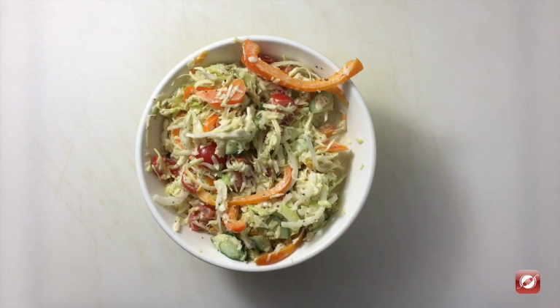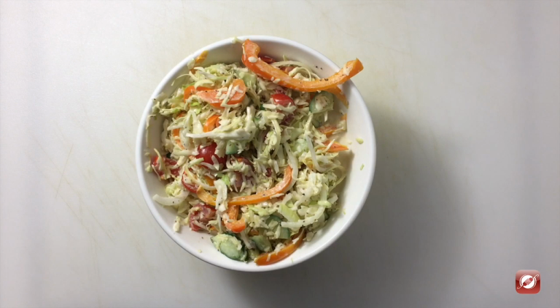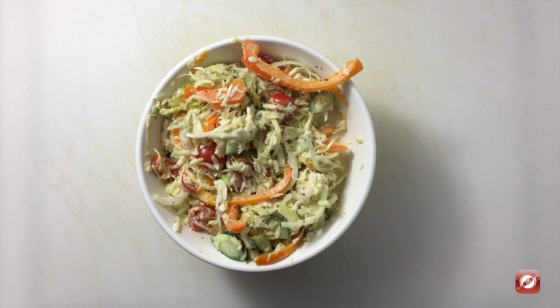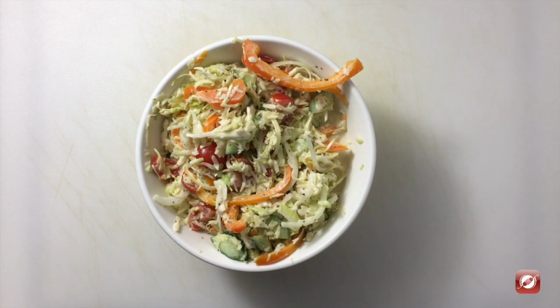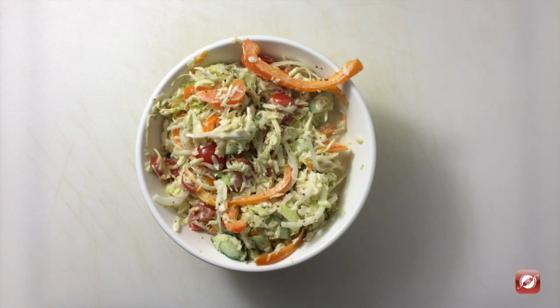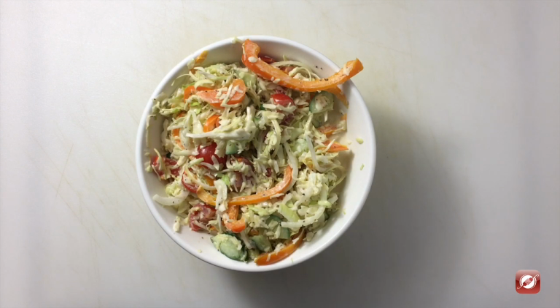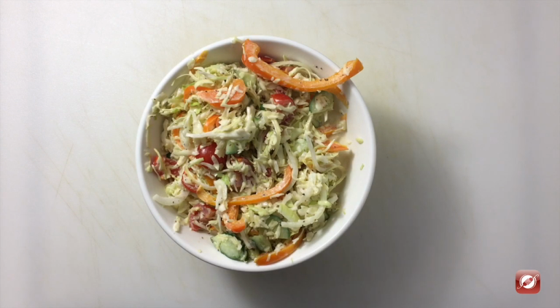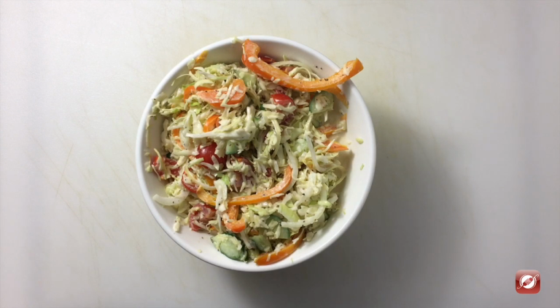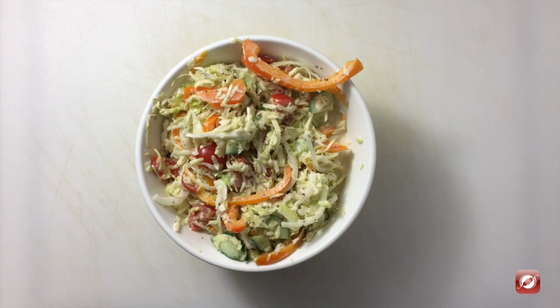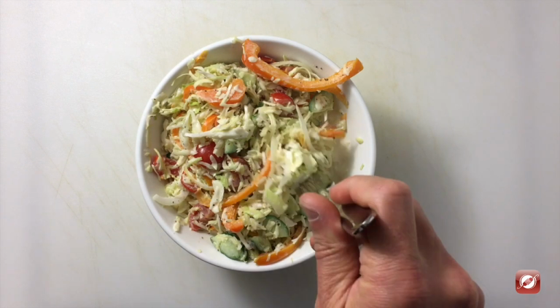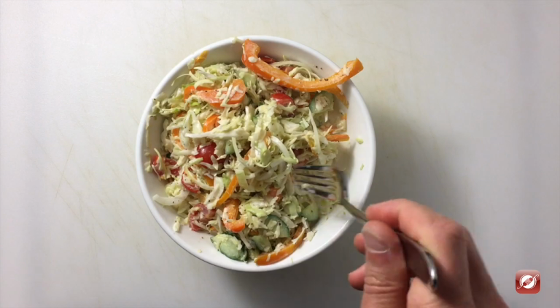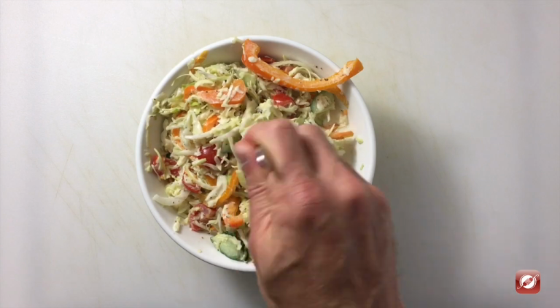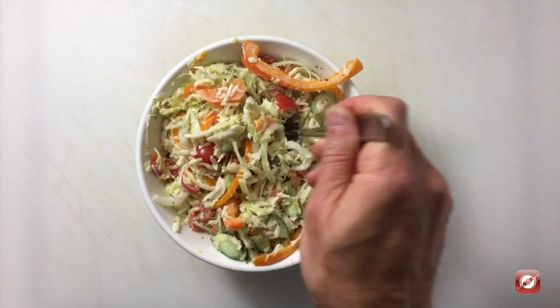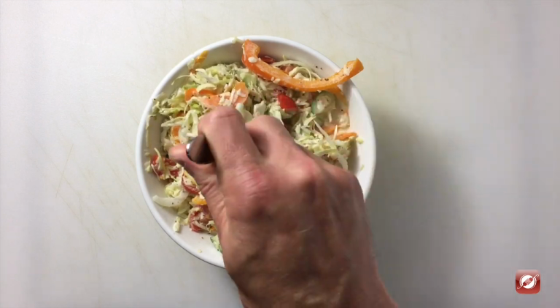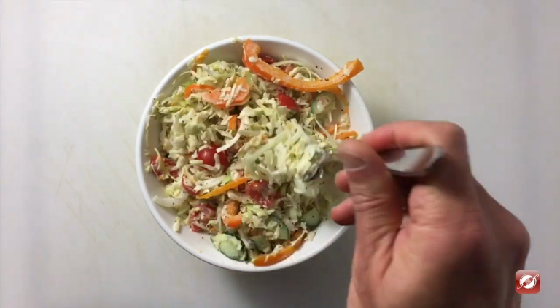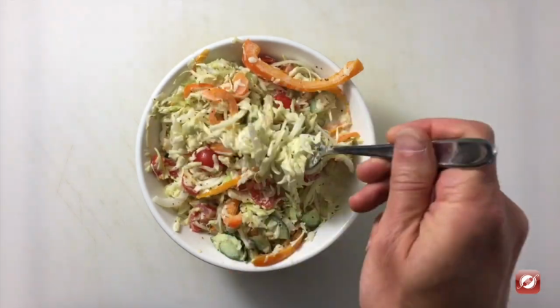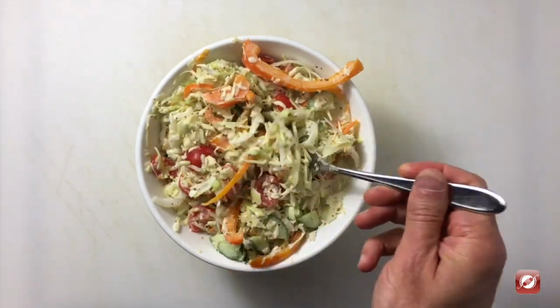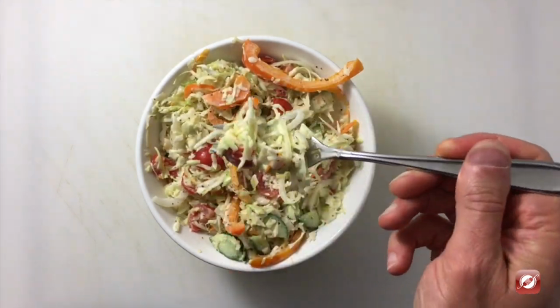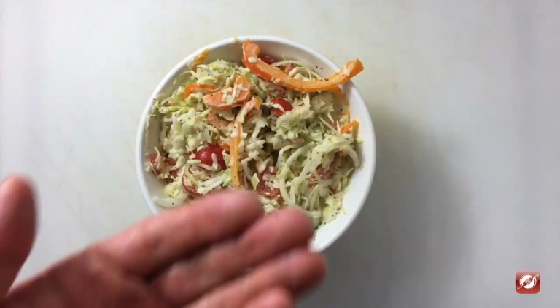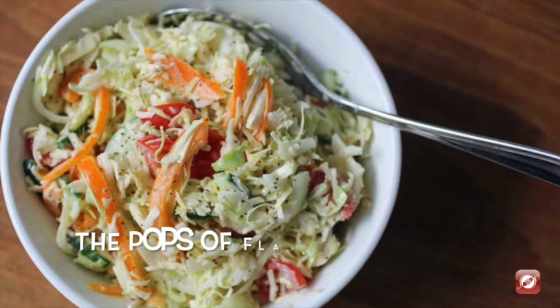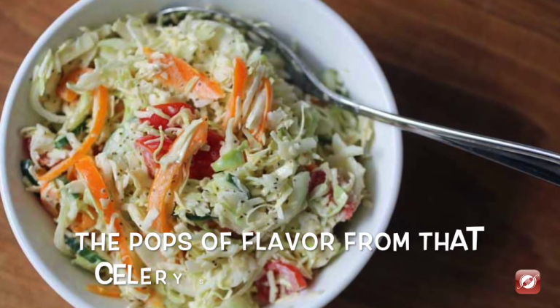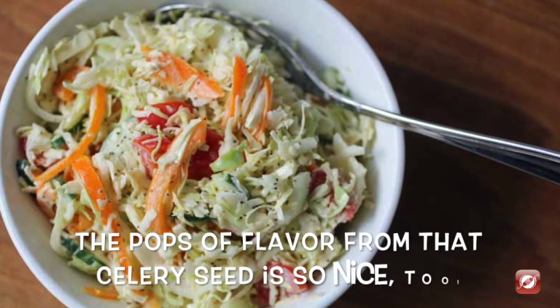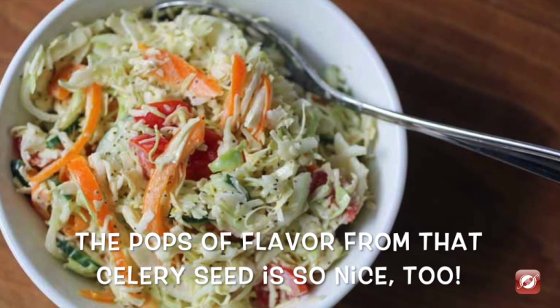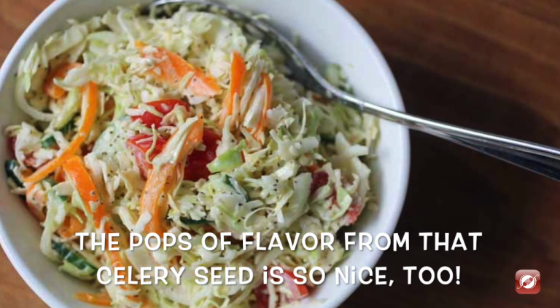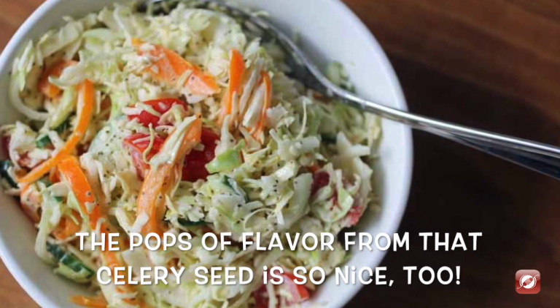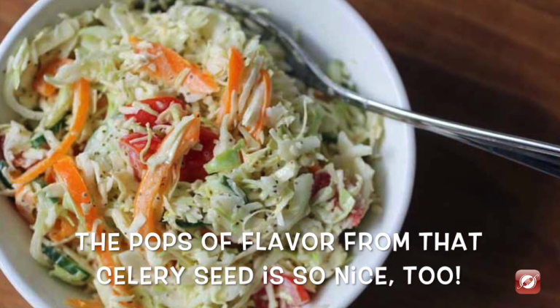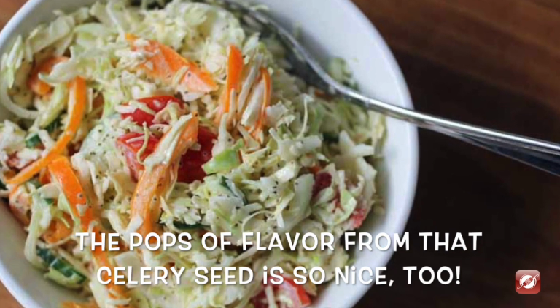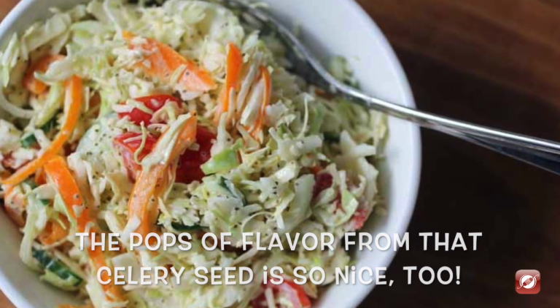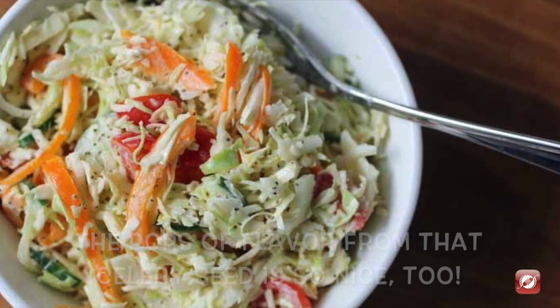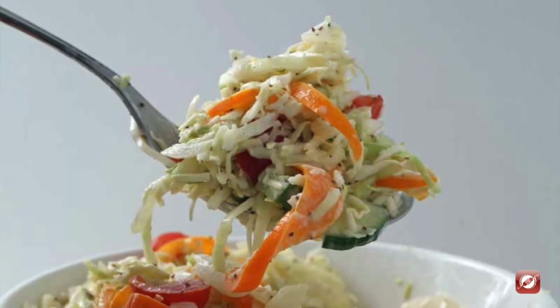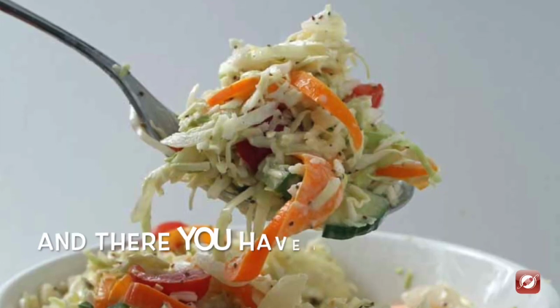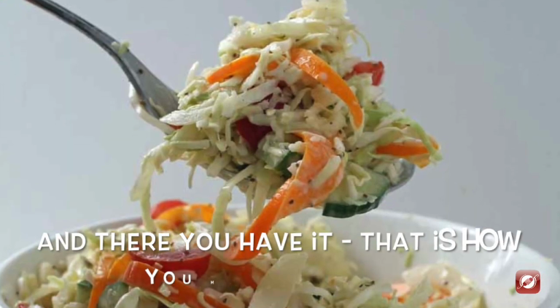Our coleslaw has been in the fridge for a few hours and you can see it's gotten nice and creamy and saucy. Let's give it a taste. Nice and crunchy, nice and creamy, and all the vegetables taste so fresh. Delicious.